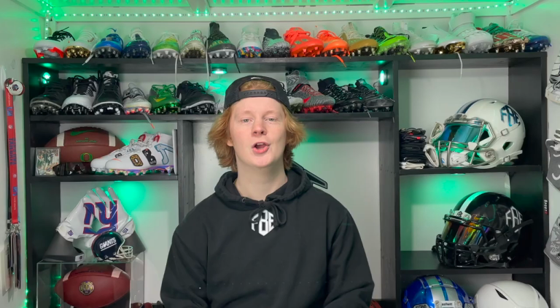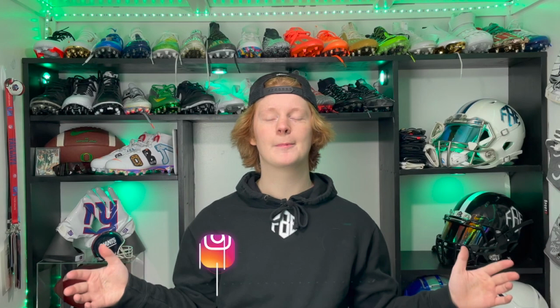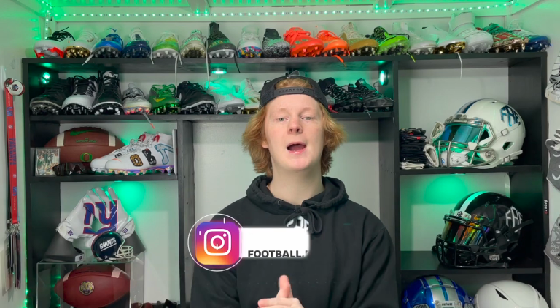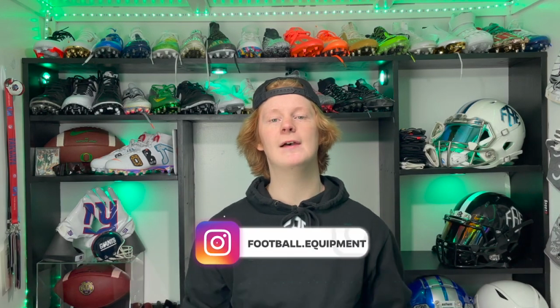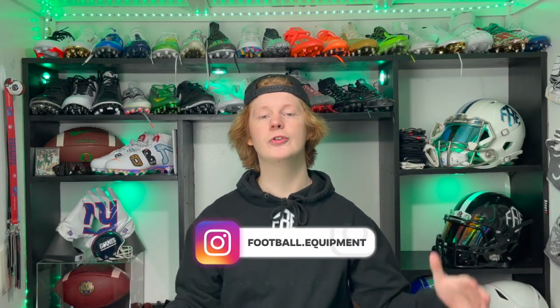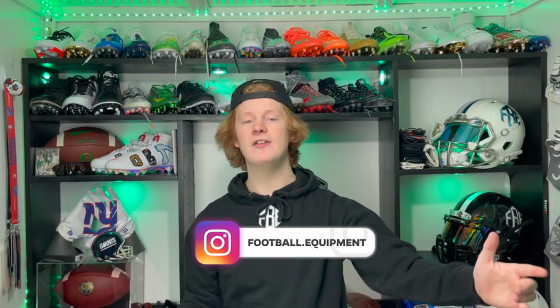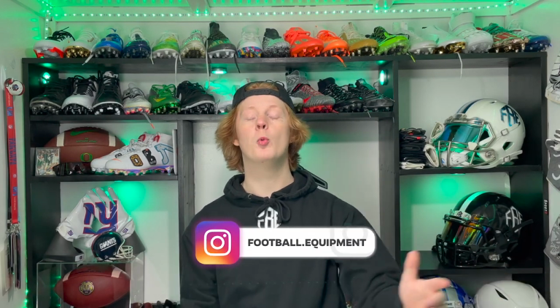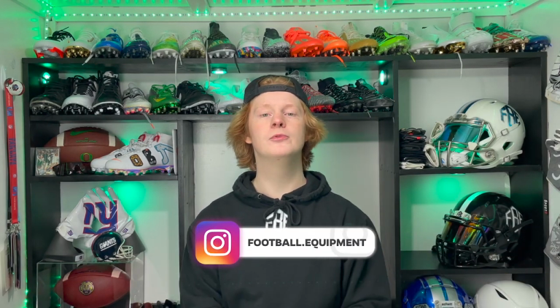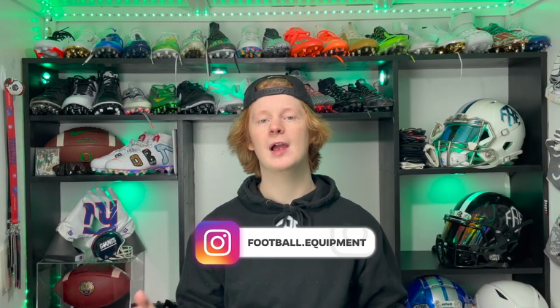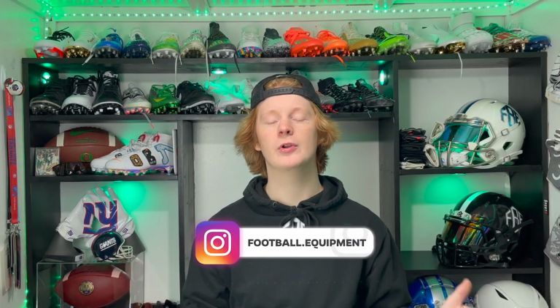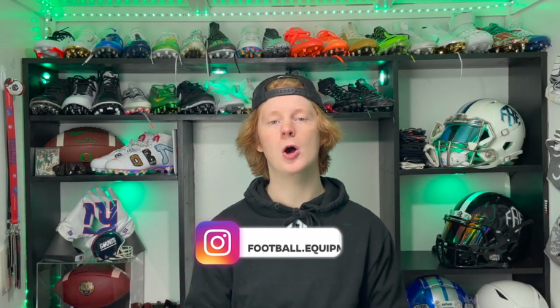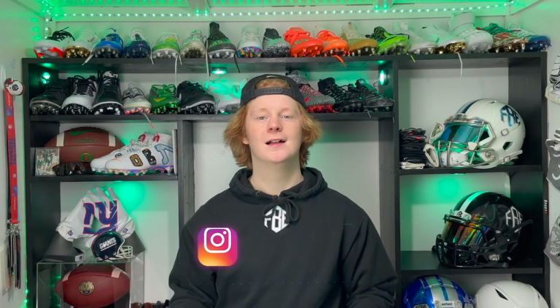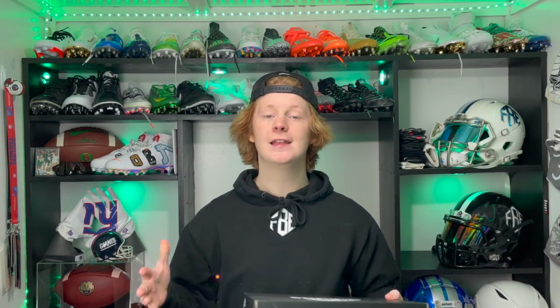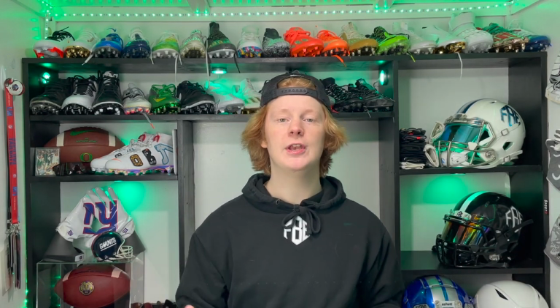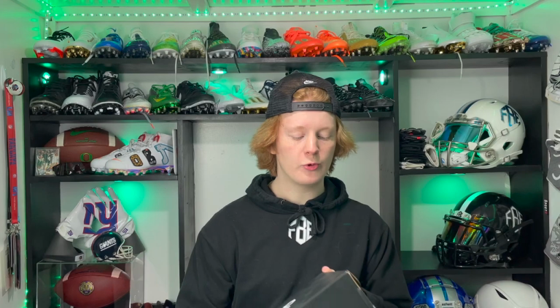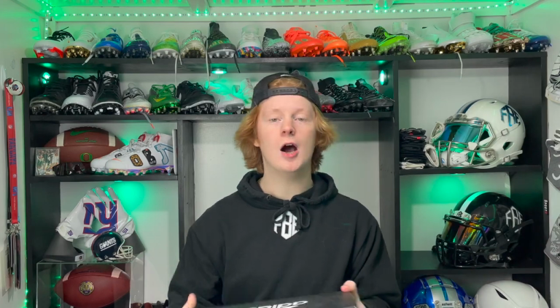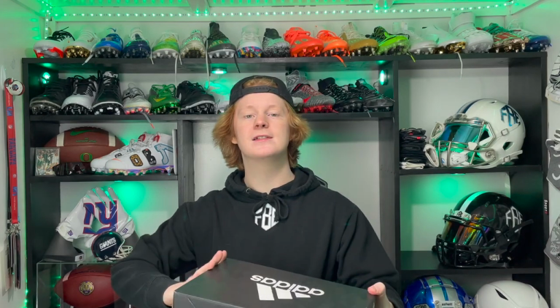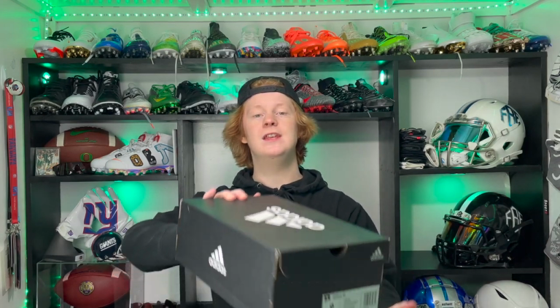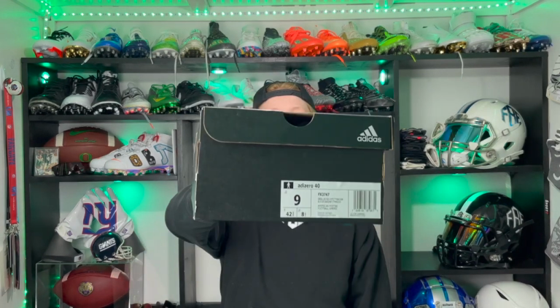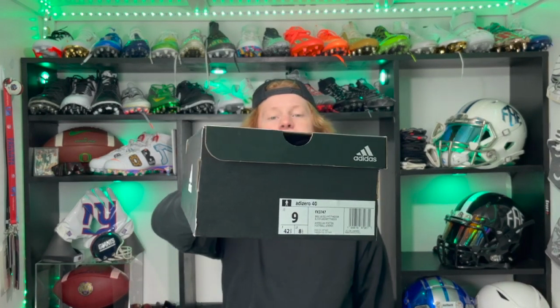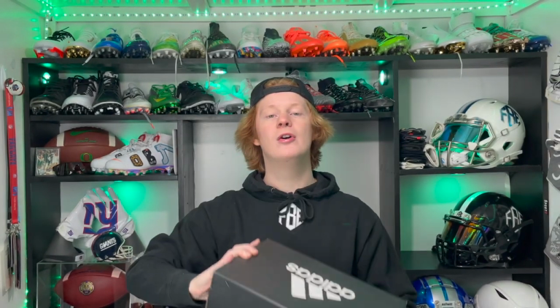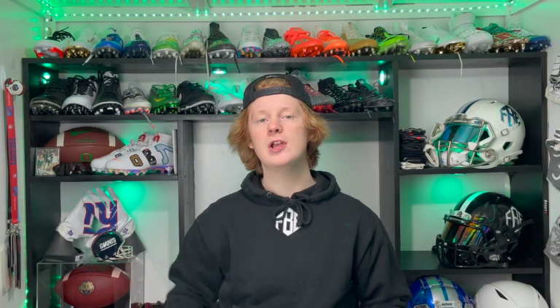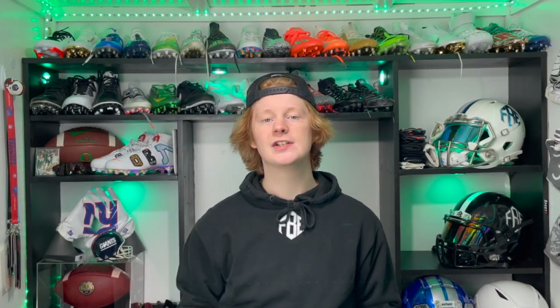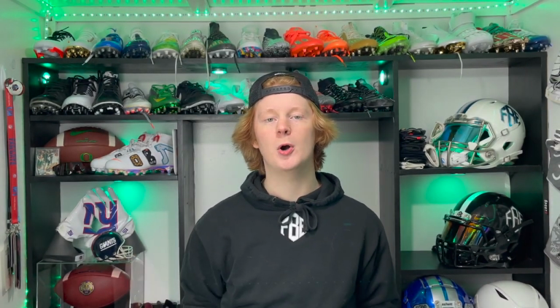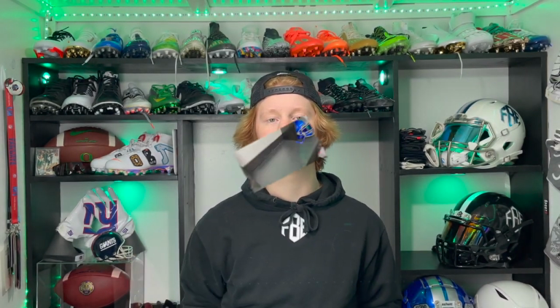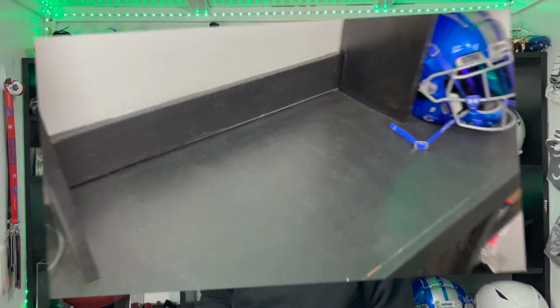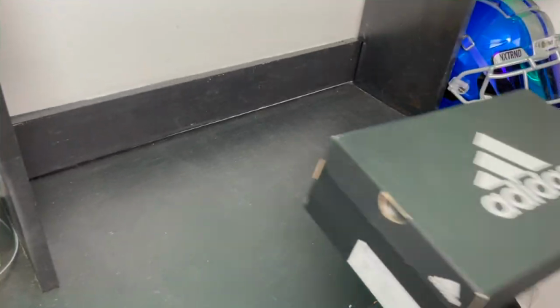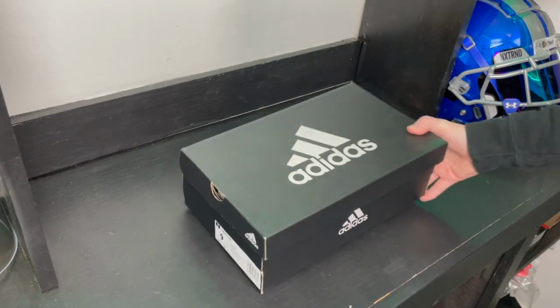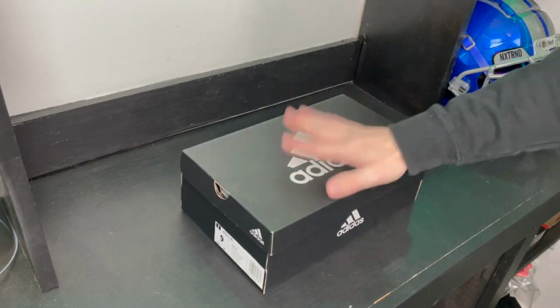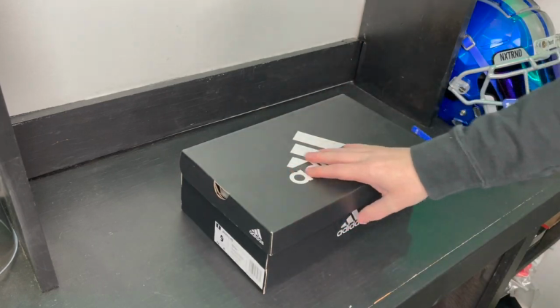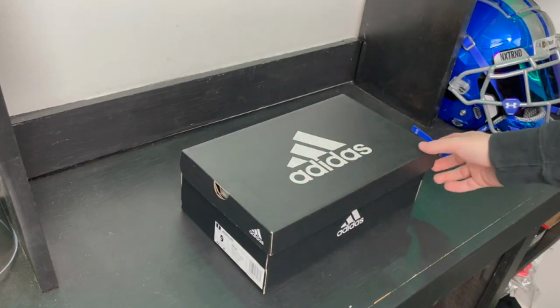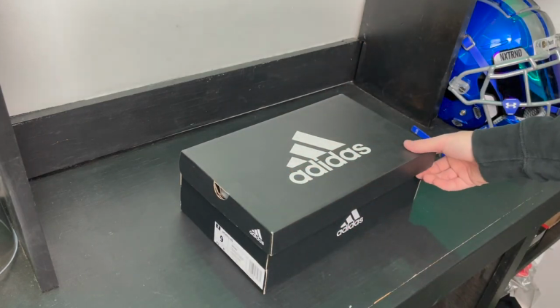What's up guys, my name is Devin, also known as FB, and welcome to another episode of Footballers. In today's video we are going to be unboxing the Adidas Adizero 40 Yard Dash football cleats. All right guys, here they are, let's unbox them.